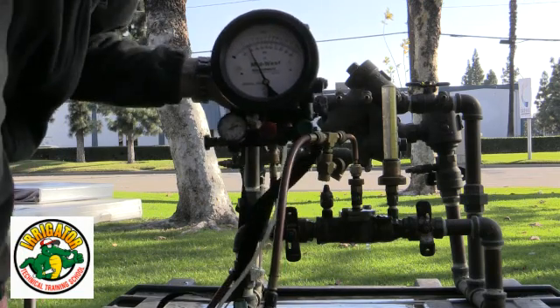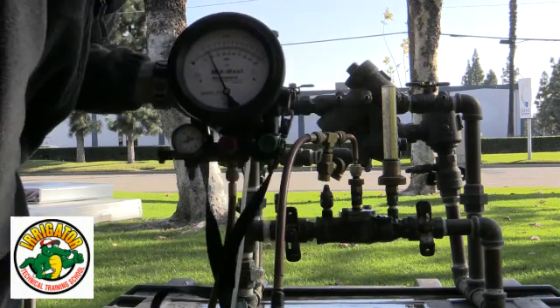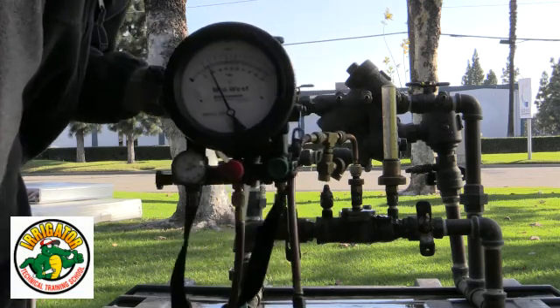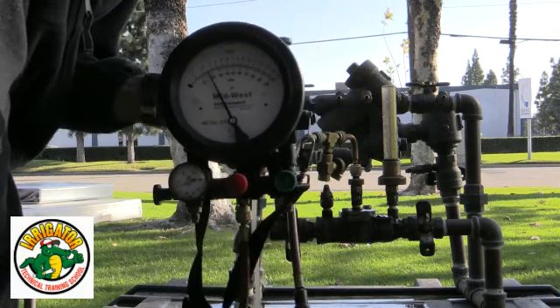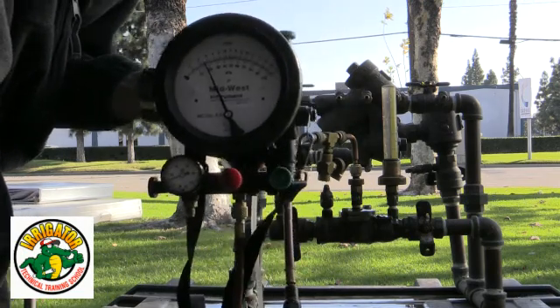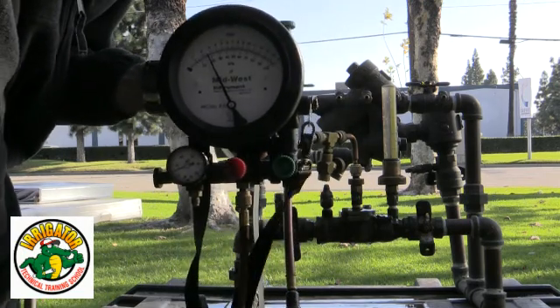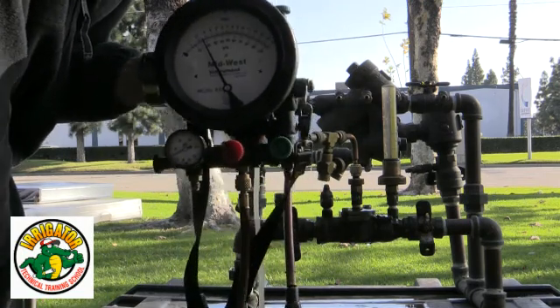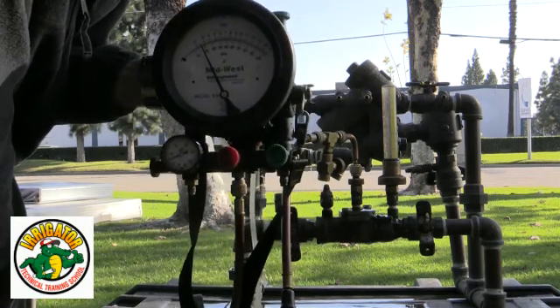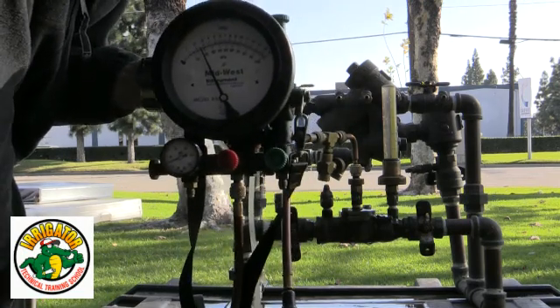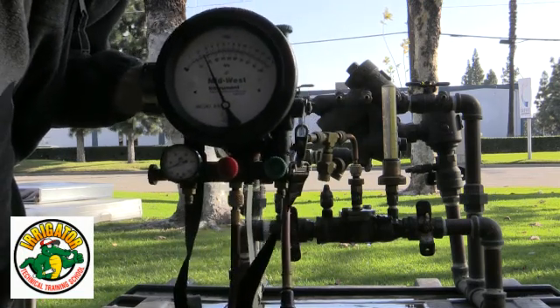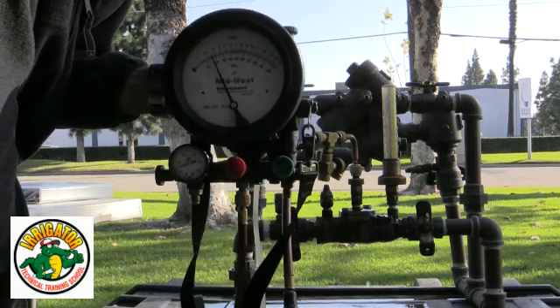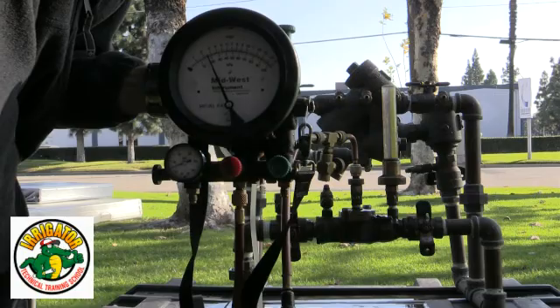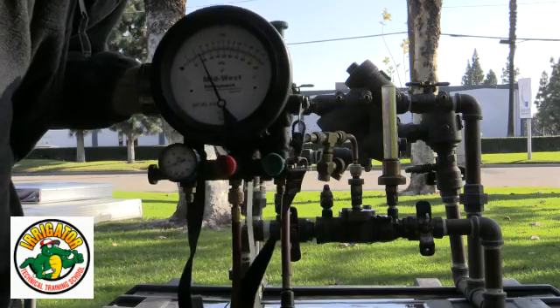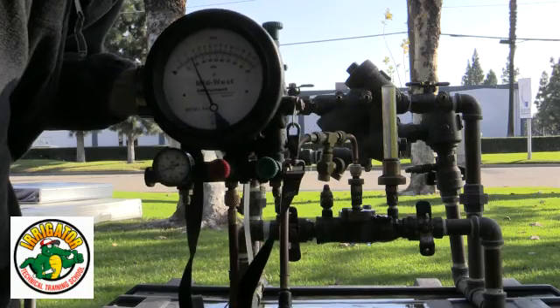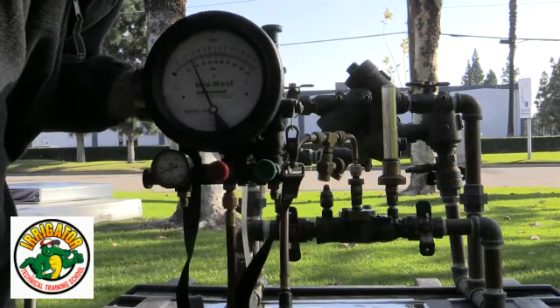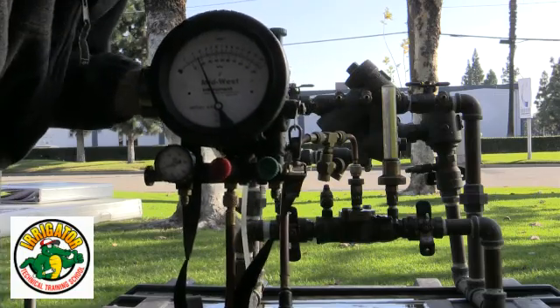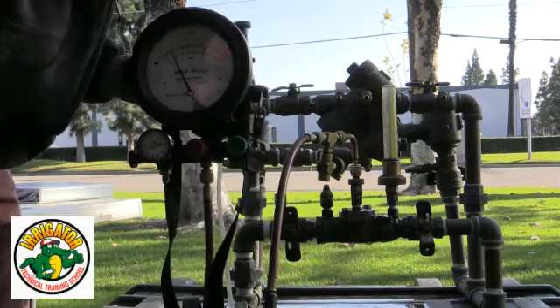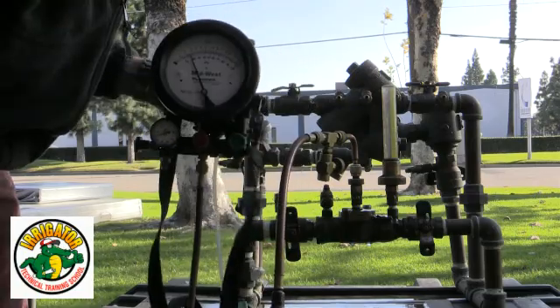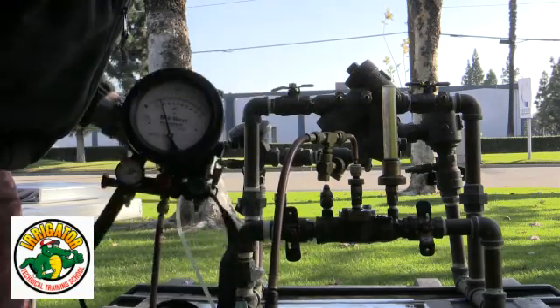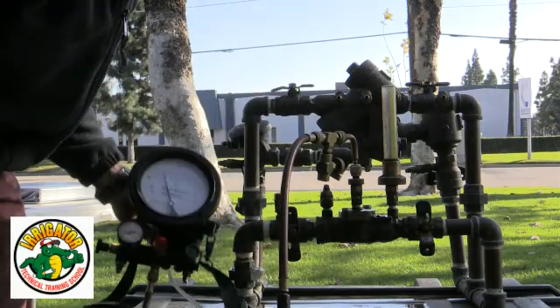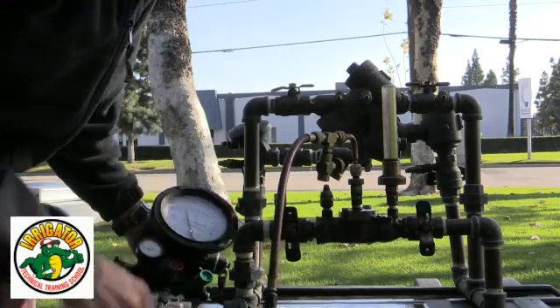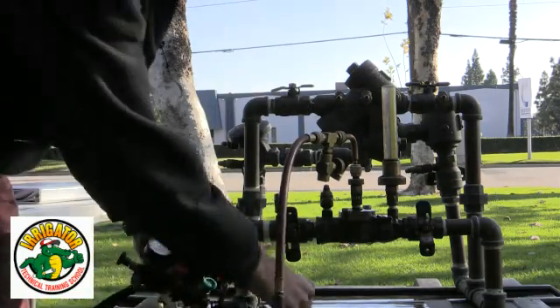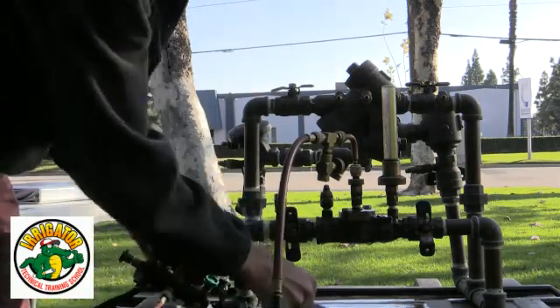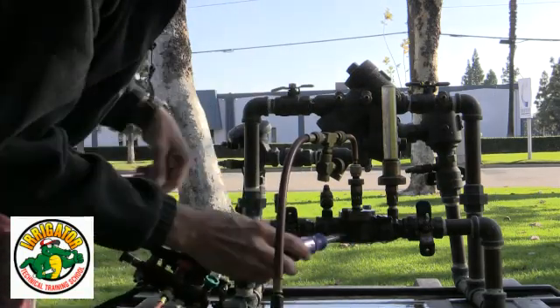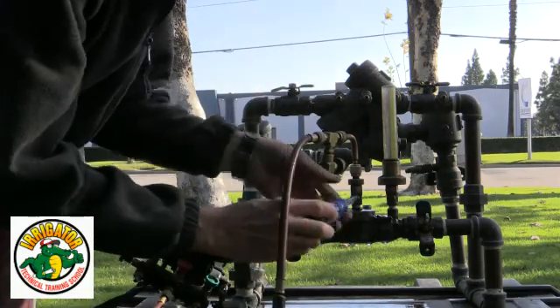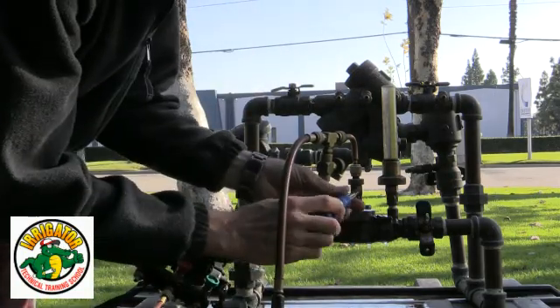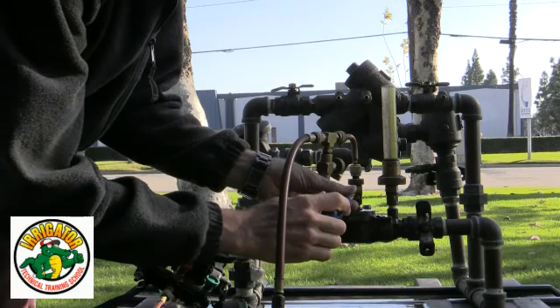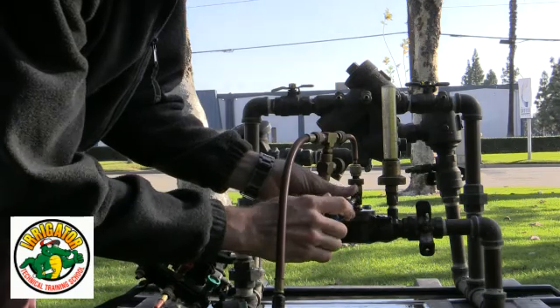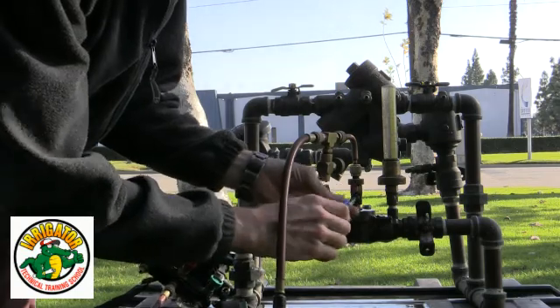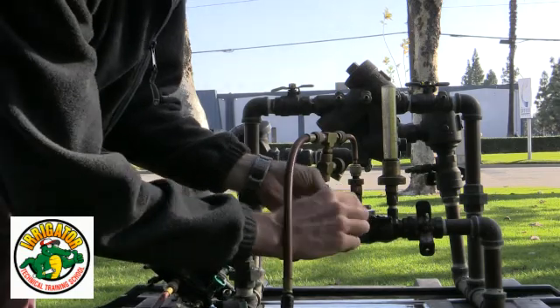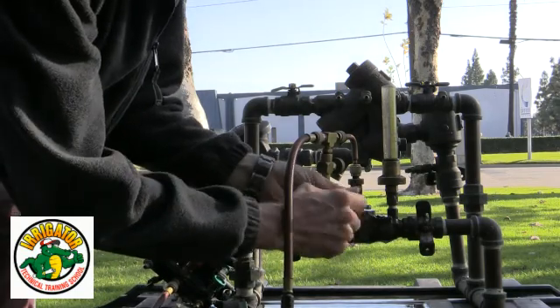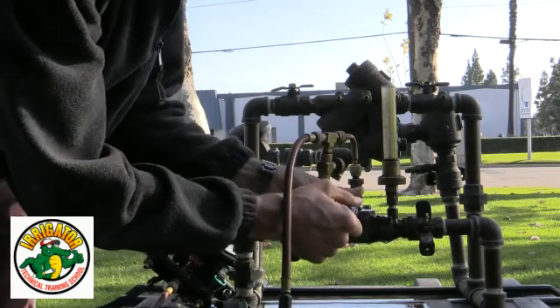I'm at 2.6 psi — that's a passing value on check valve number two. So overall, this is a pass on this assembly, on this double check valve.